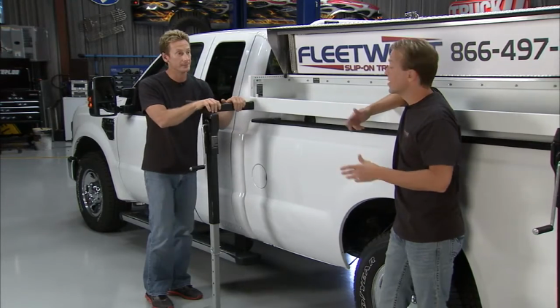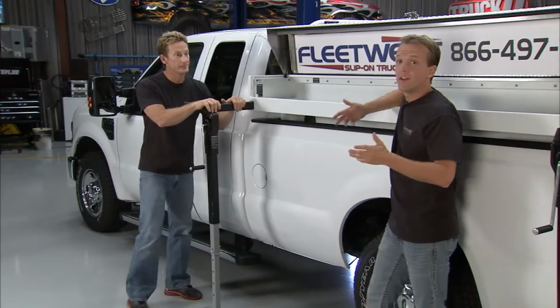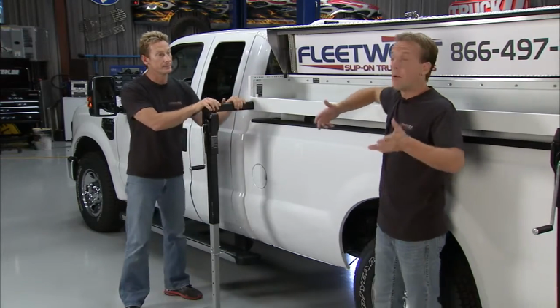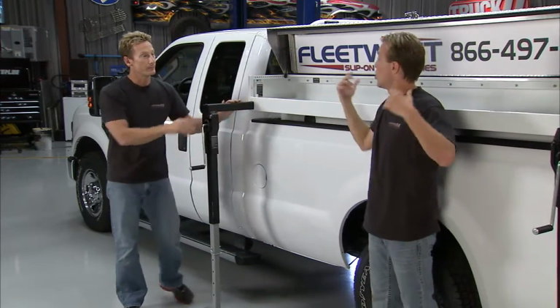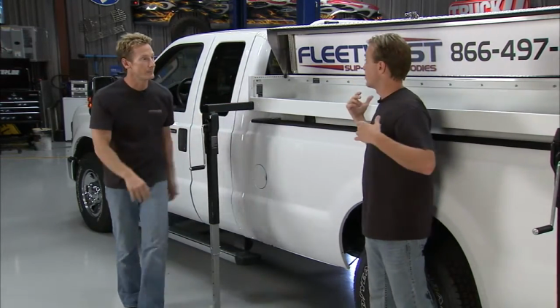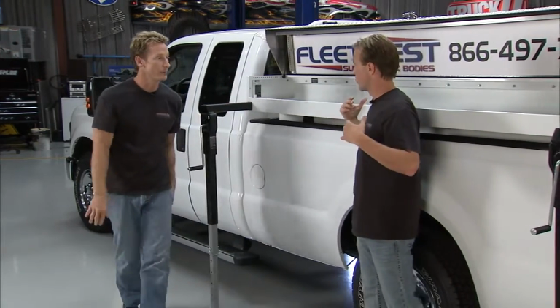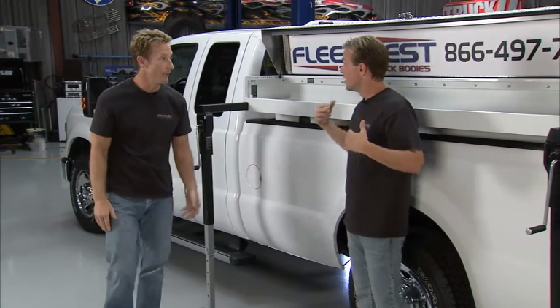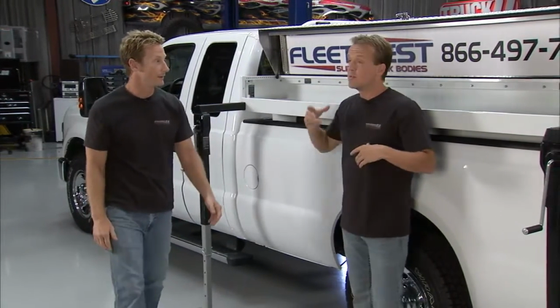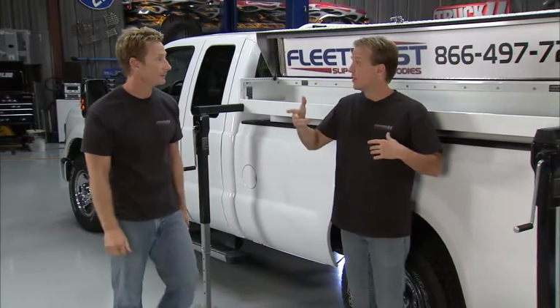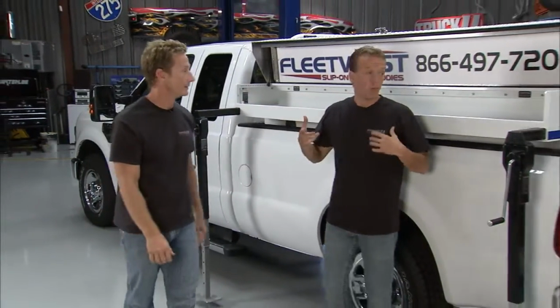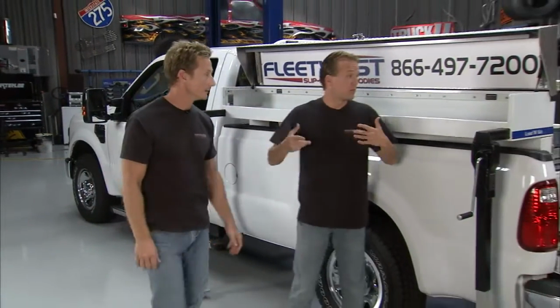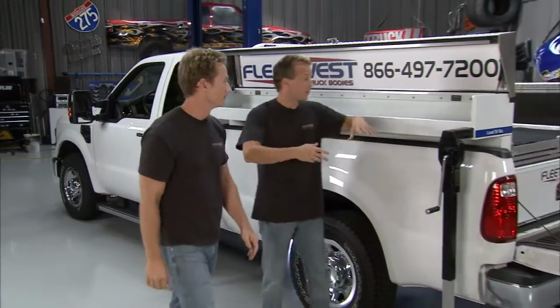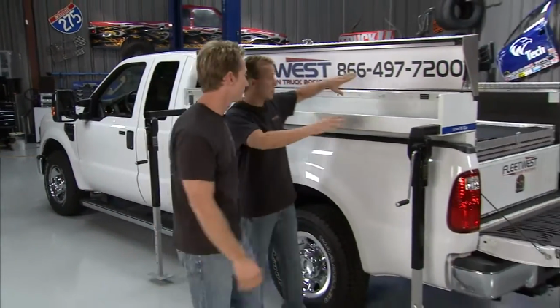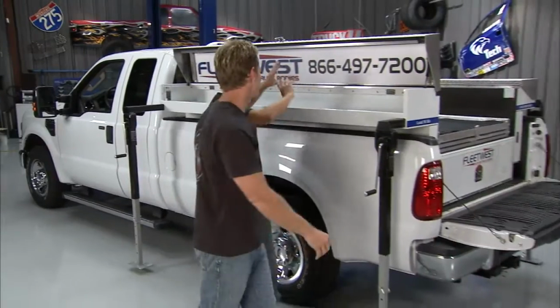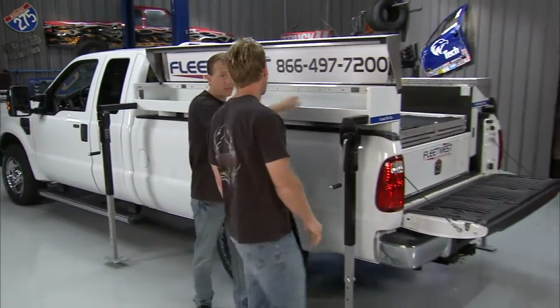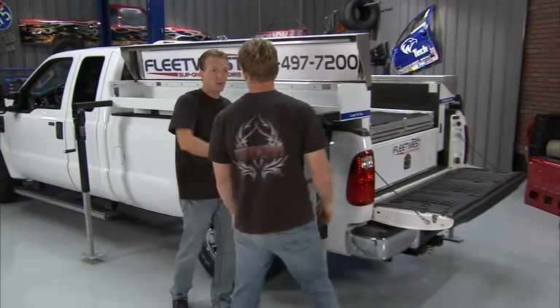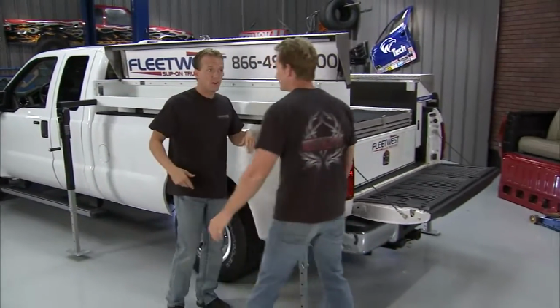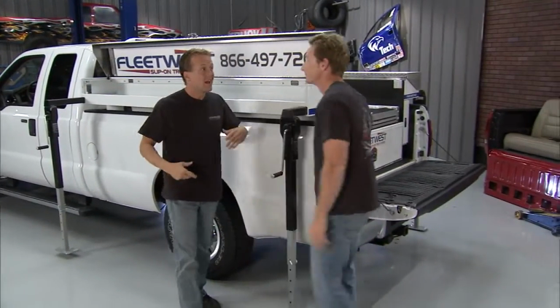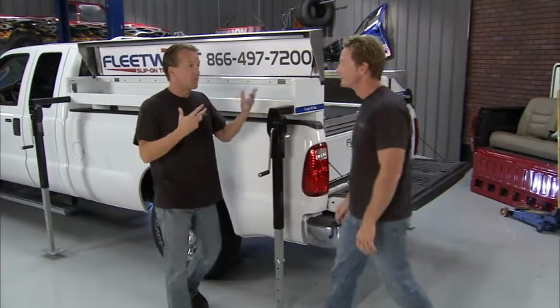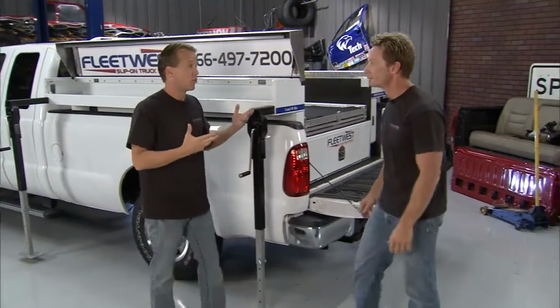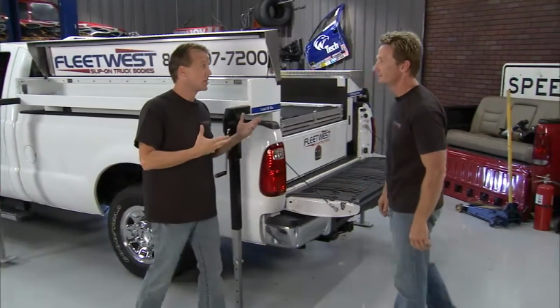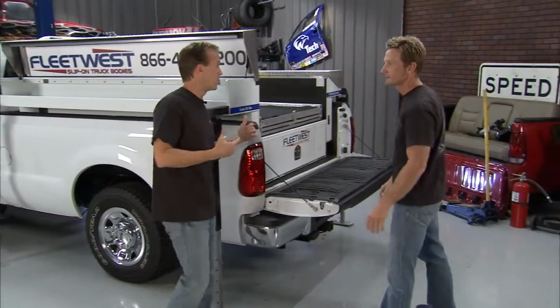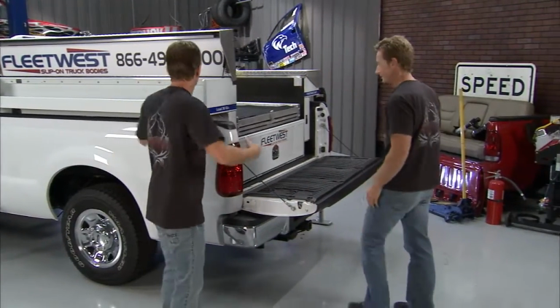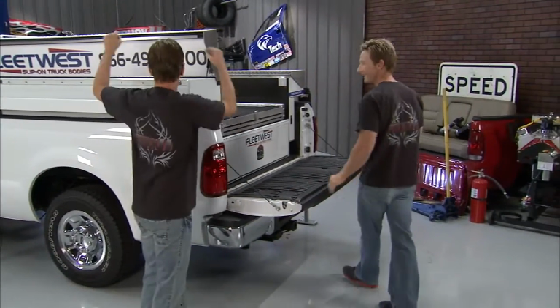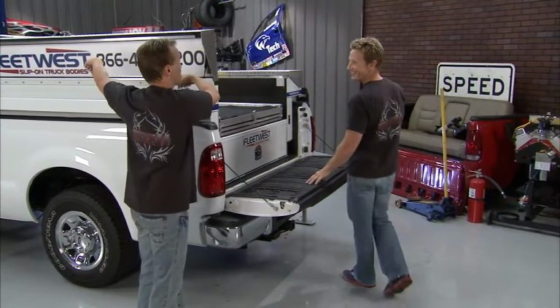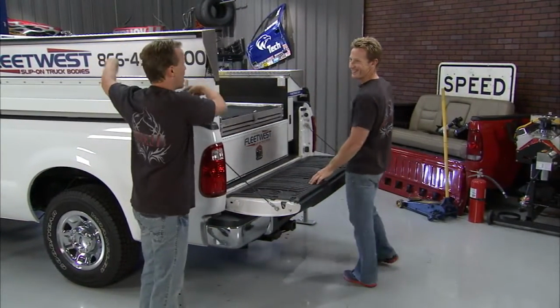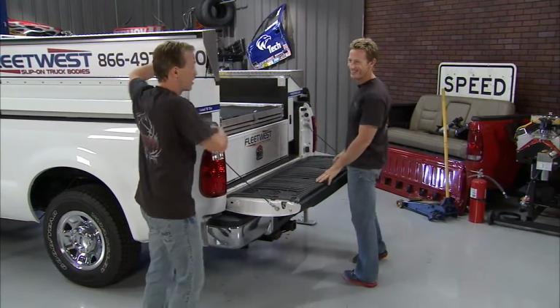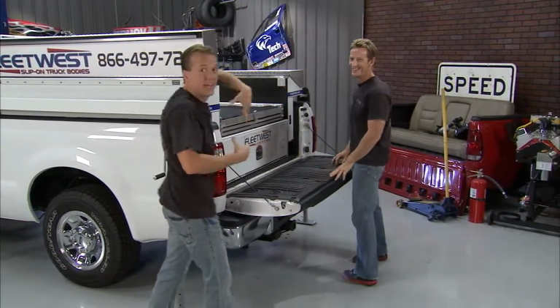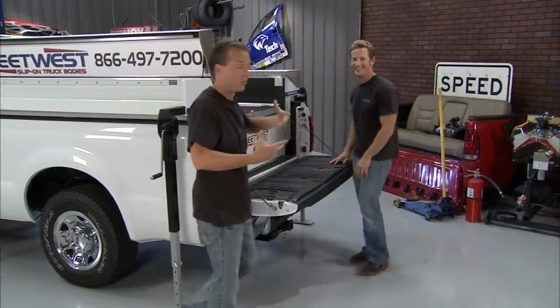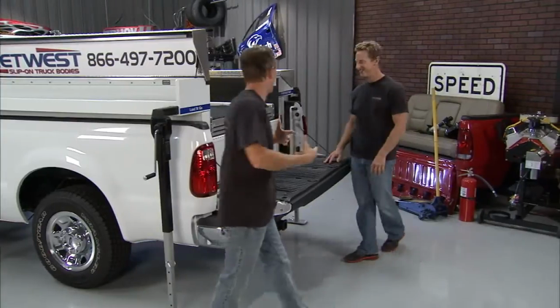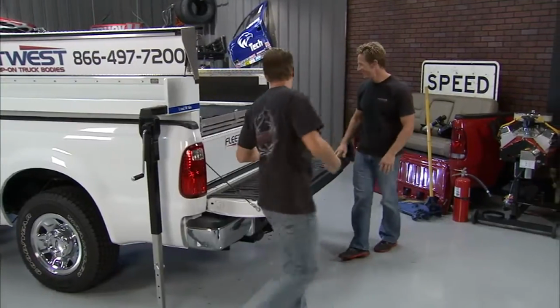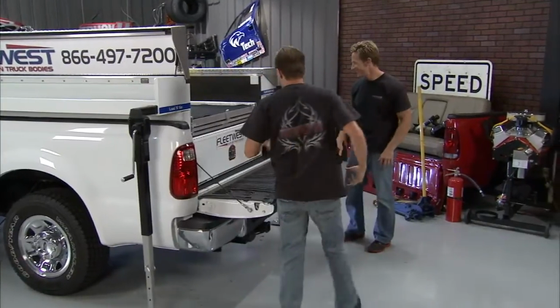Think of it as a portable office. You mentioned it's a Sportsman model so you can put all your fishing gear in there. I've got some buddies that are really into guns — think how much gear you can pile in there and head out to the woods and have some fun.